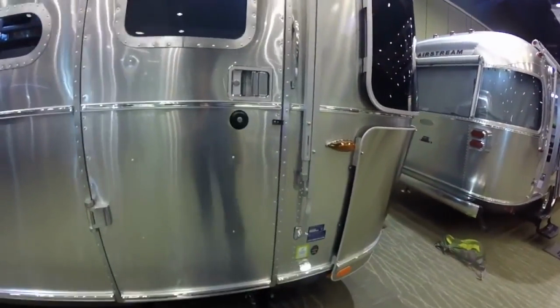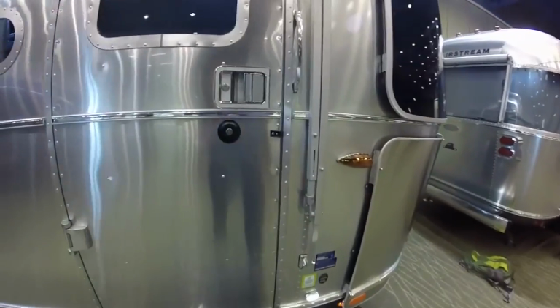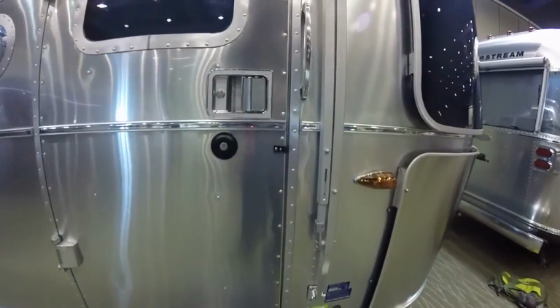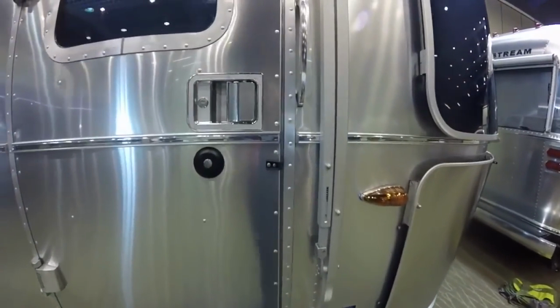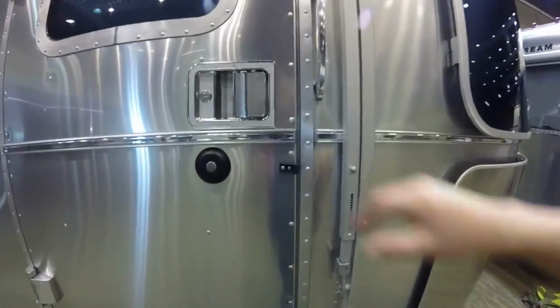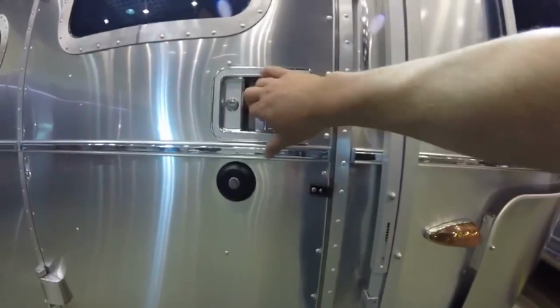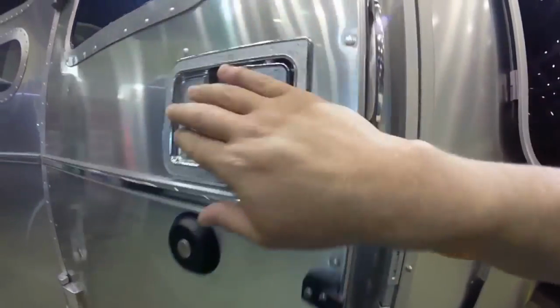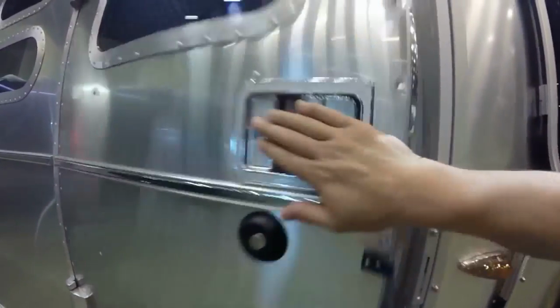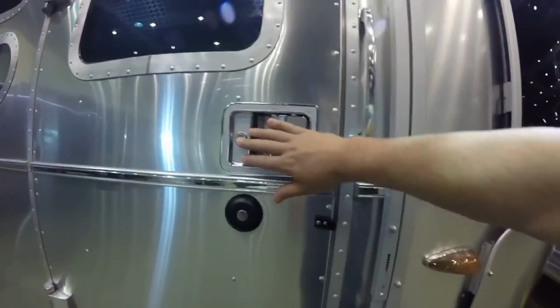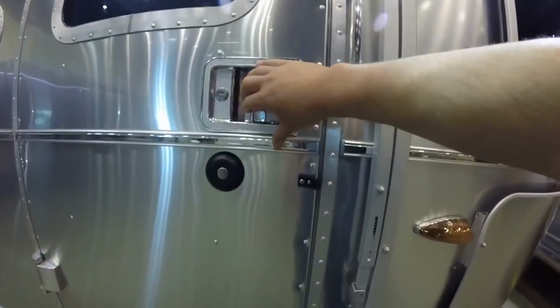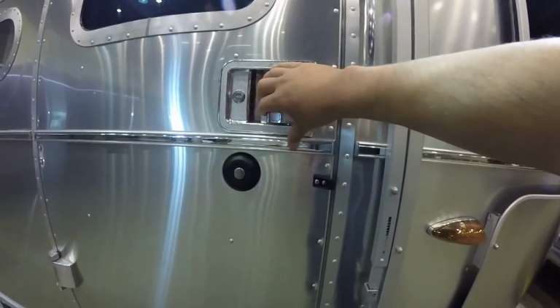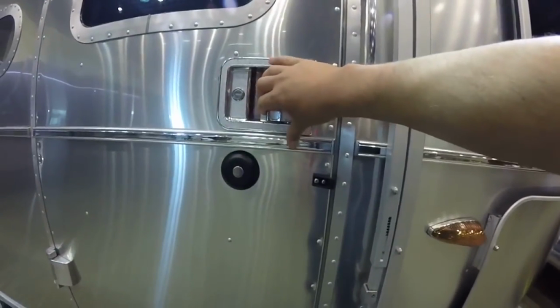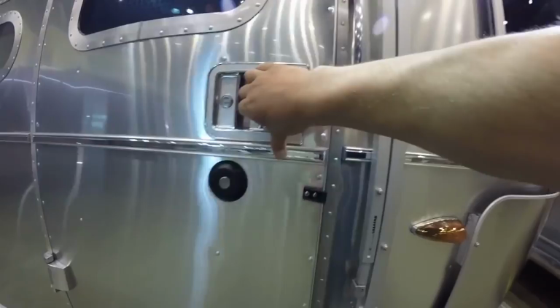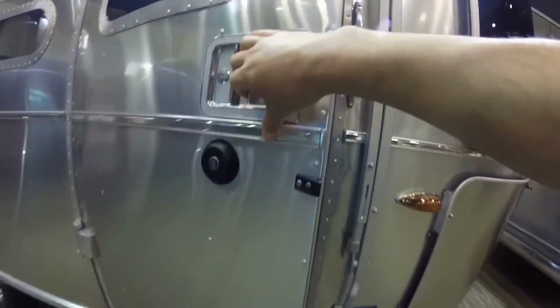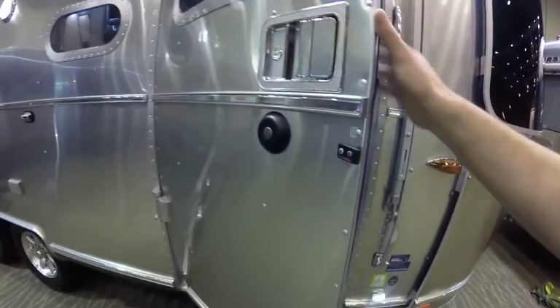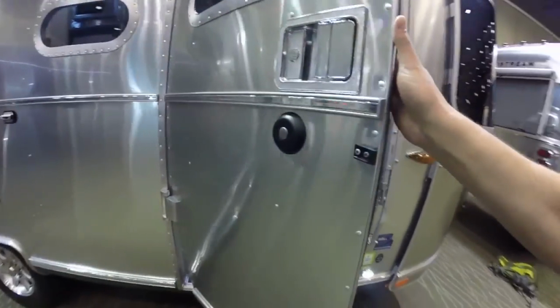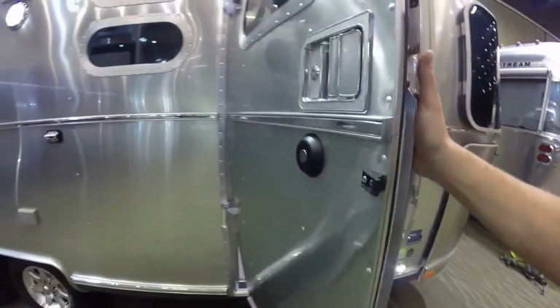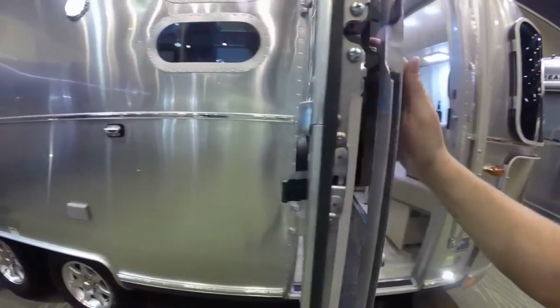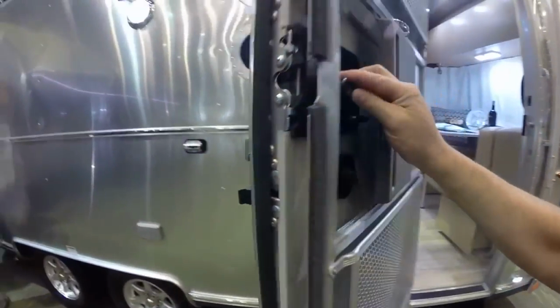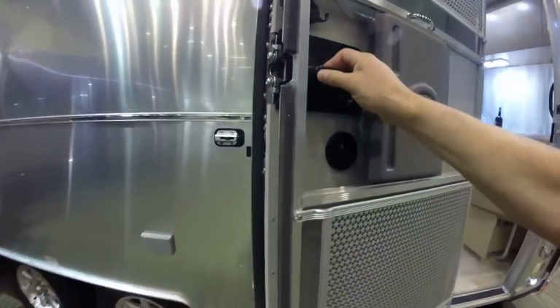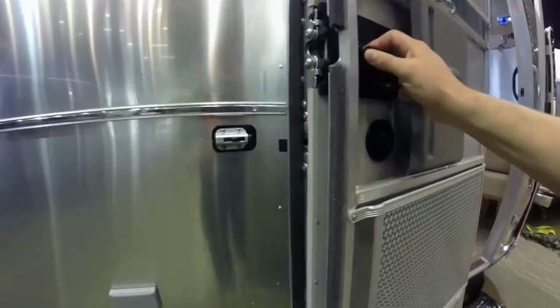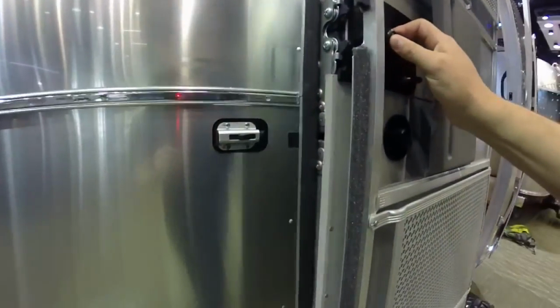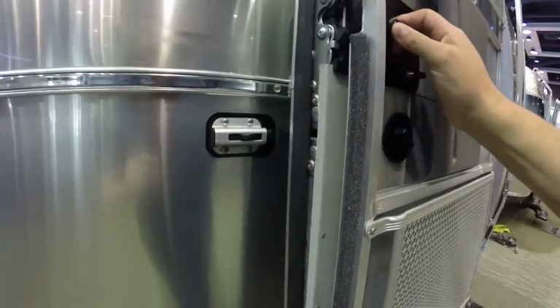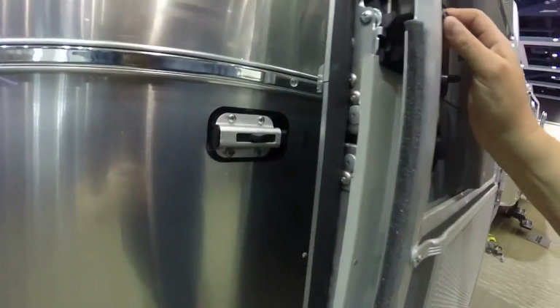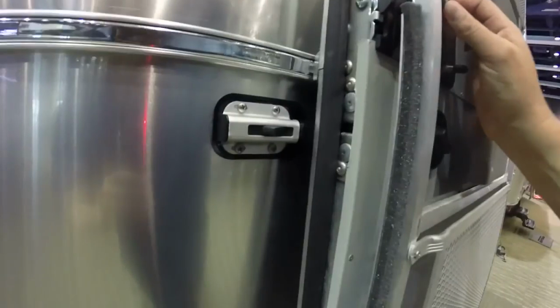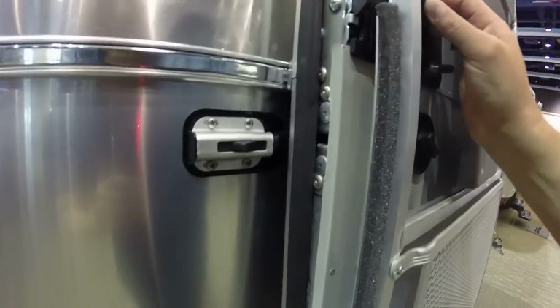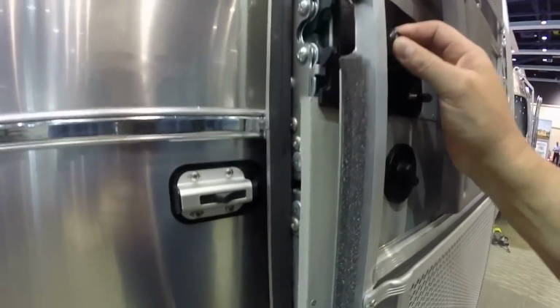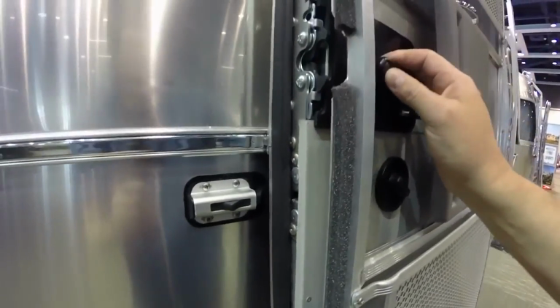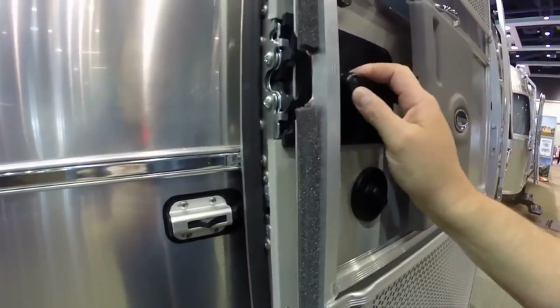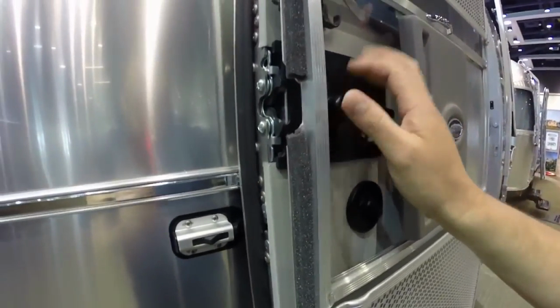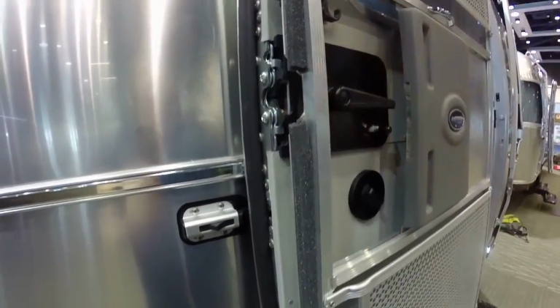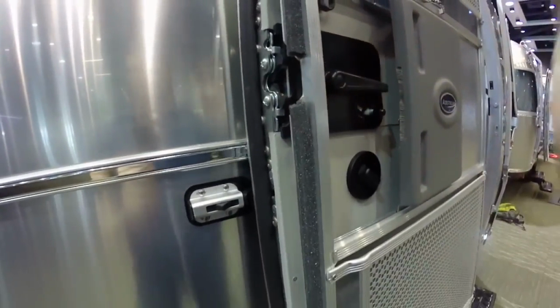There are many, many man-hours in the entry door. It has a heavy-duty entry door lock and a deadbolt lock. Listen to that slam — this is a very heavy-duty entry door. This door also has a catch that keeps it in place when you're parked so the wind doesn't blow it around.